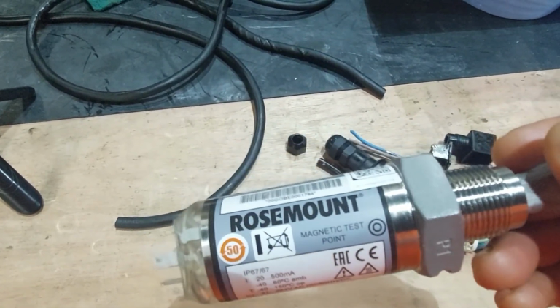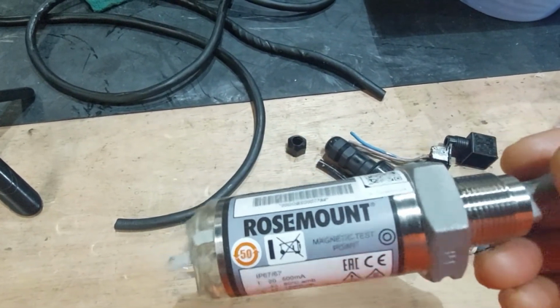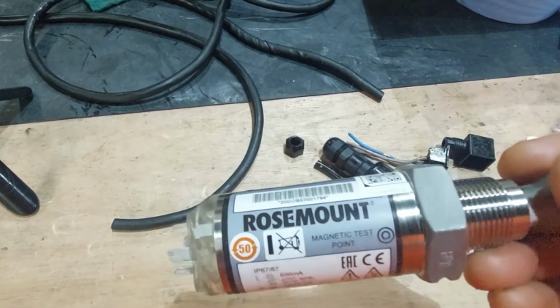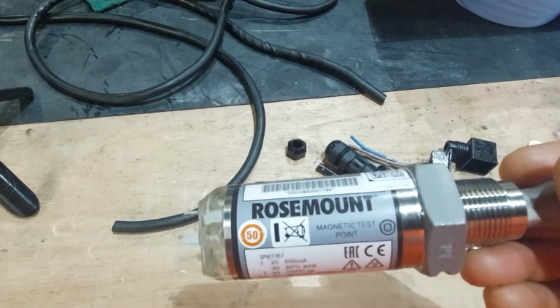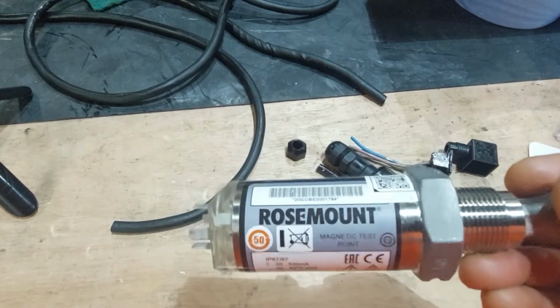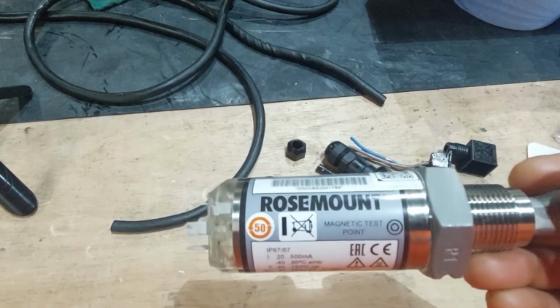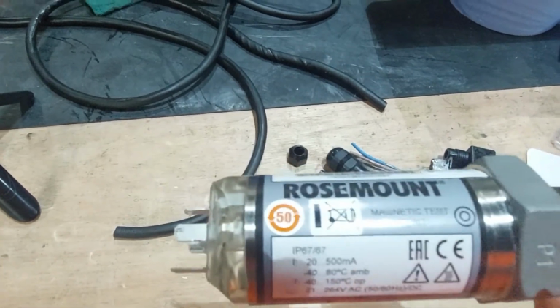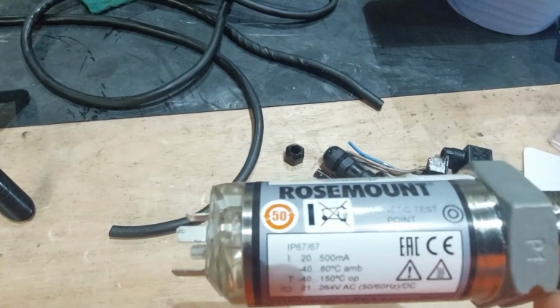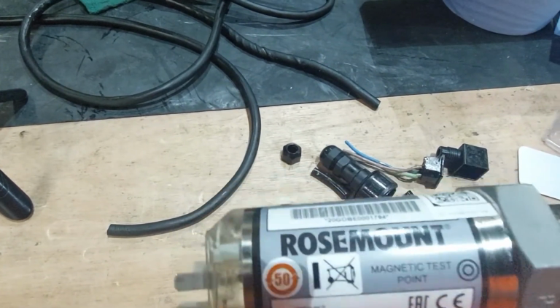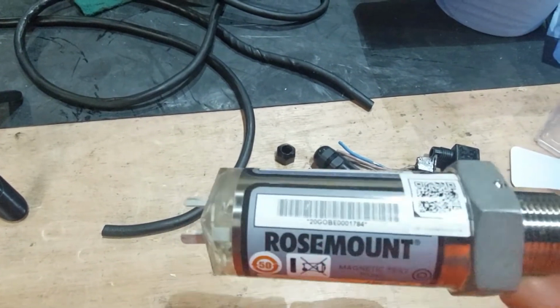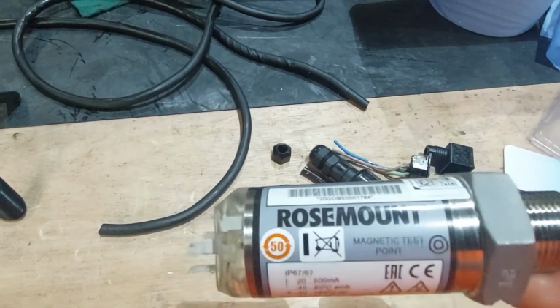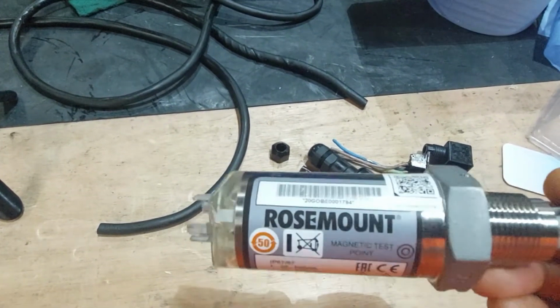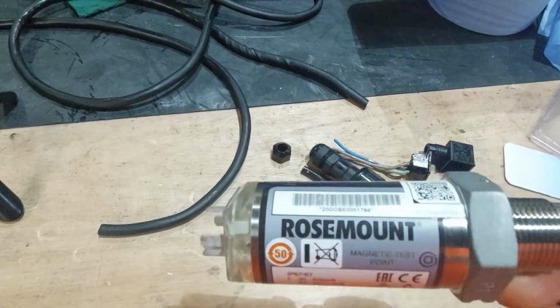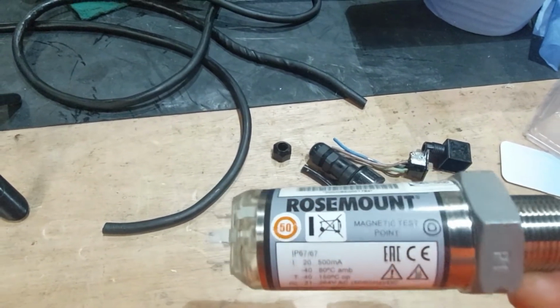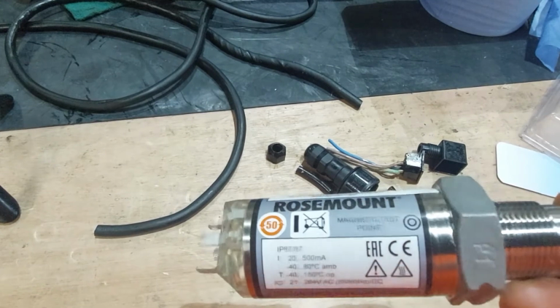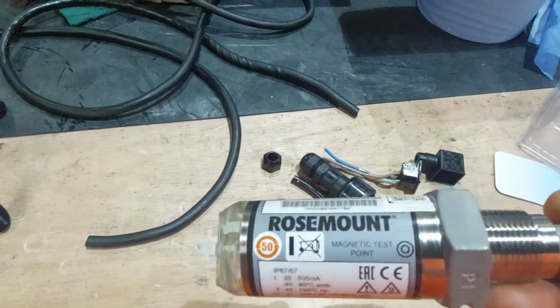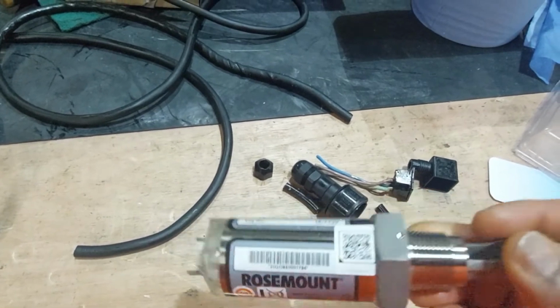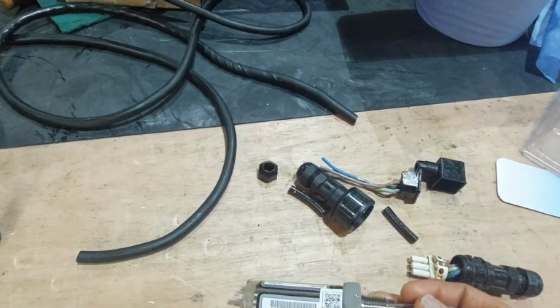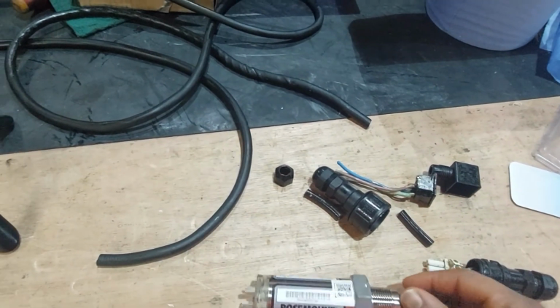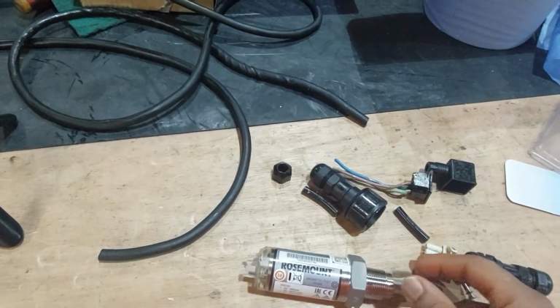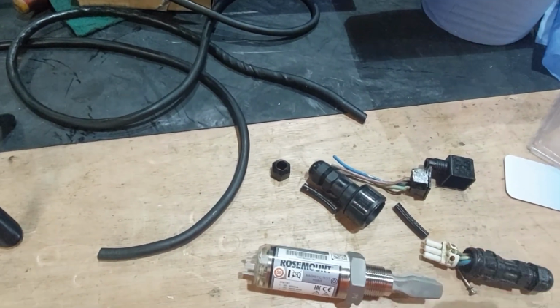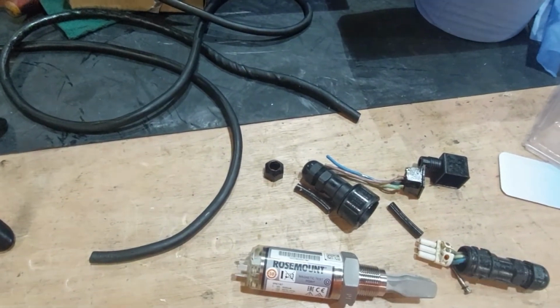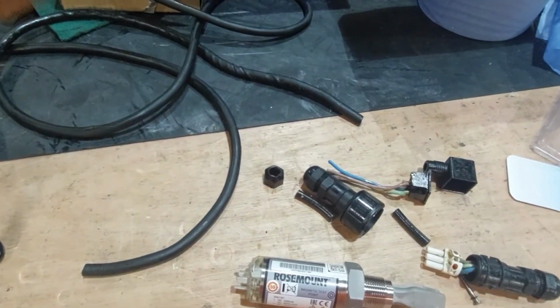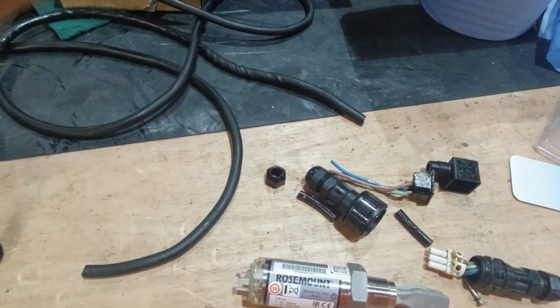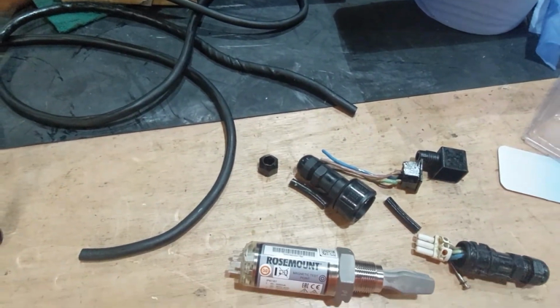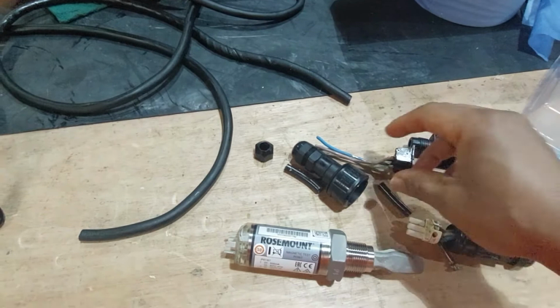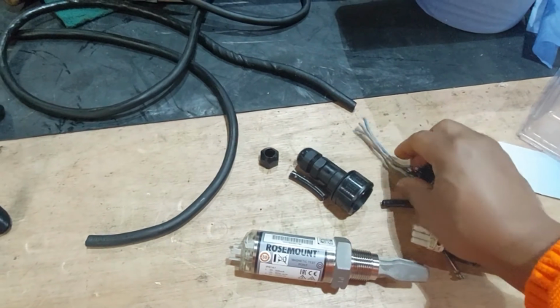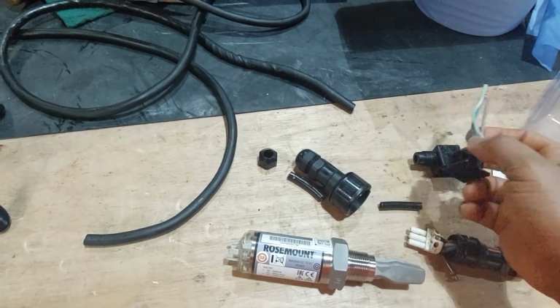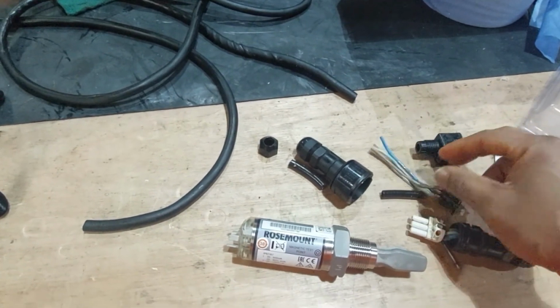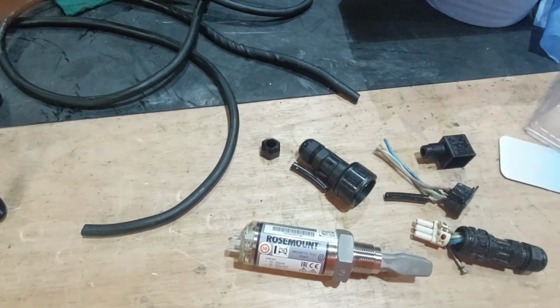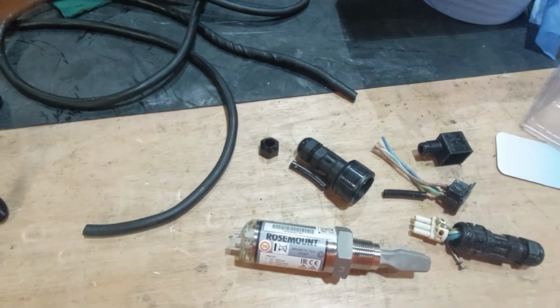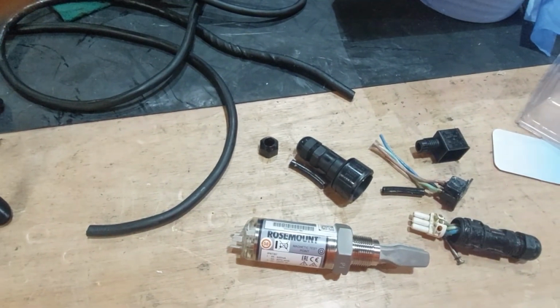That's what it costs today, plus VAT — 111 pounds from VAT — that's what it costs on RS today. It's not a lot of money, but if you can make the sensor work for you a little longer, that will be all right.